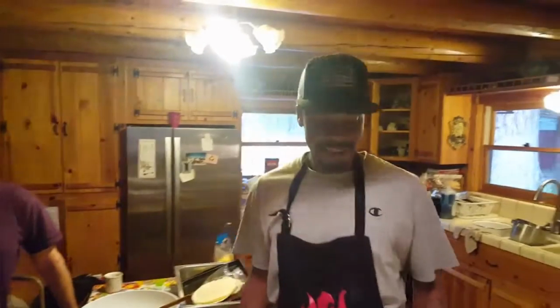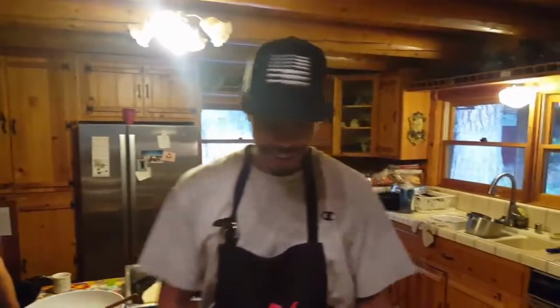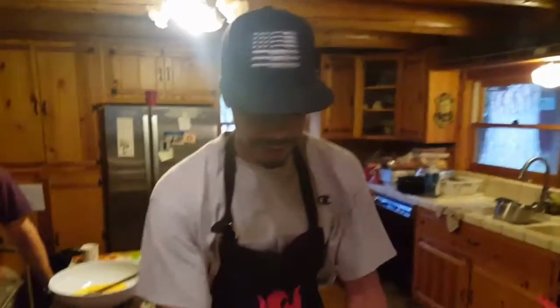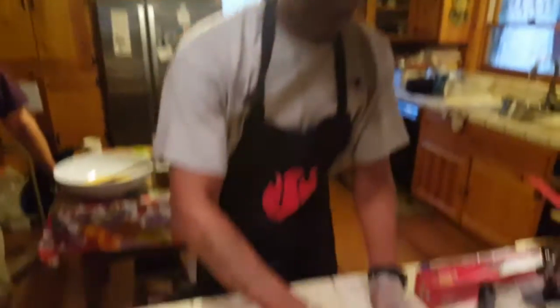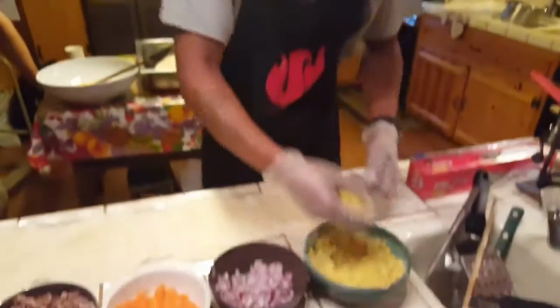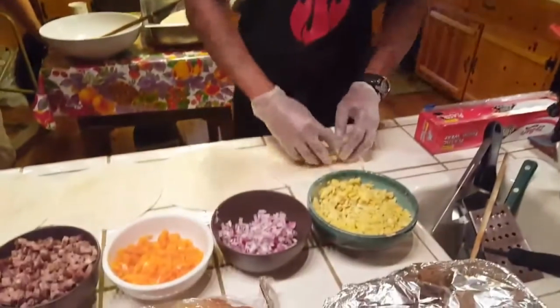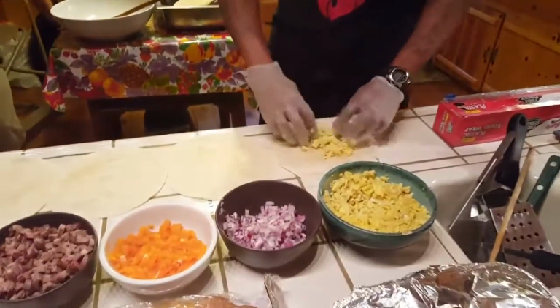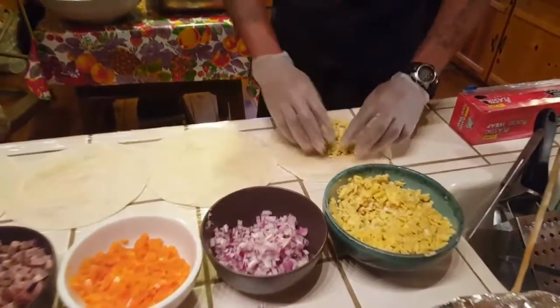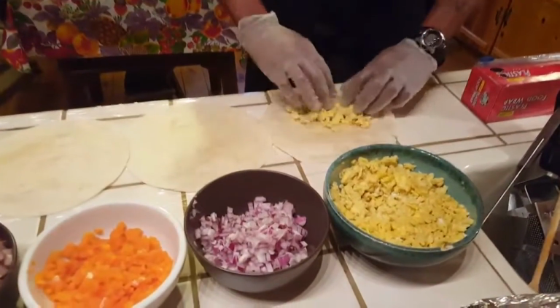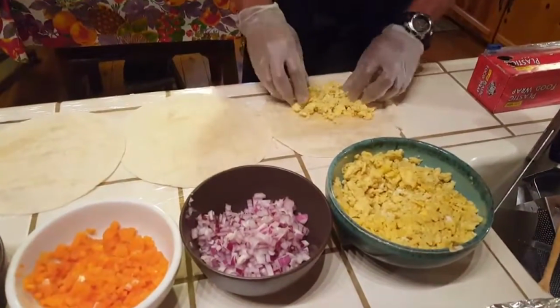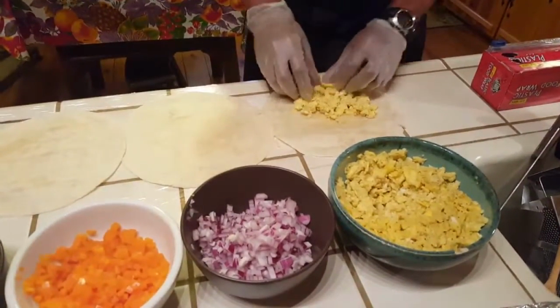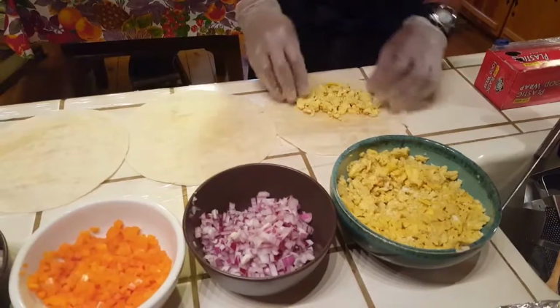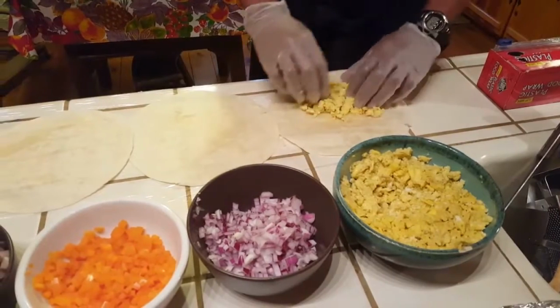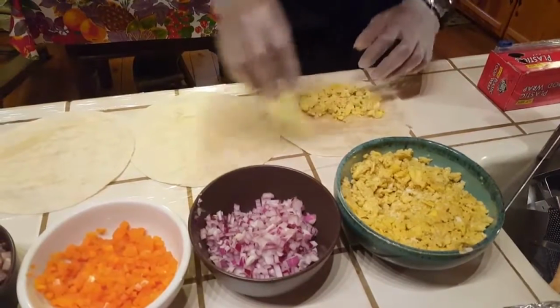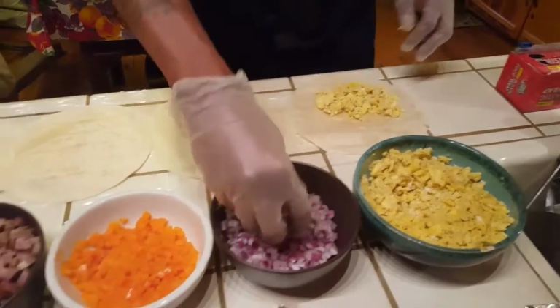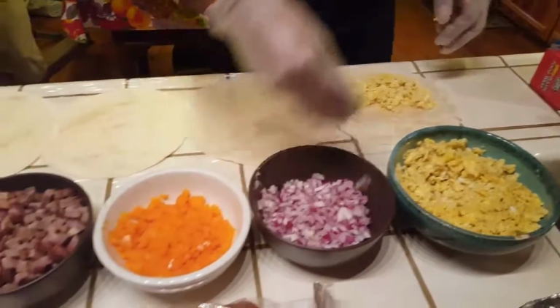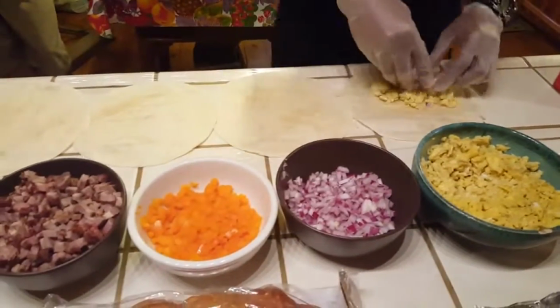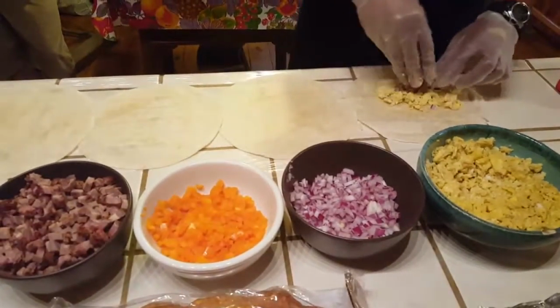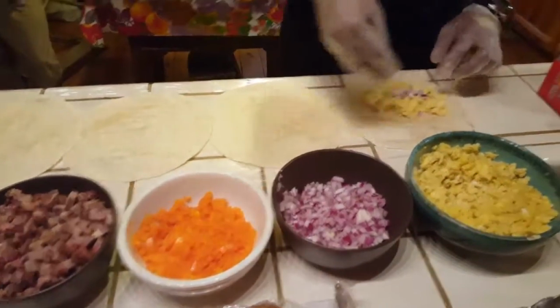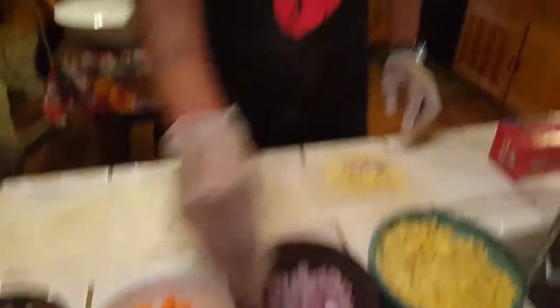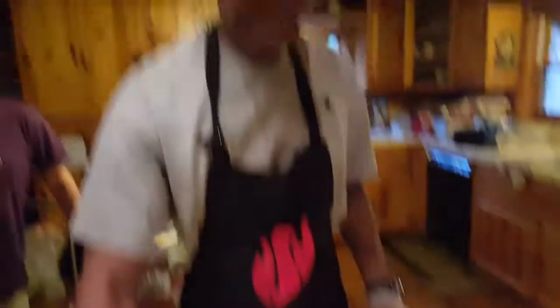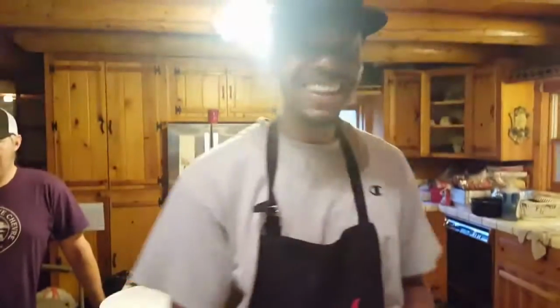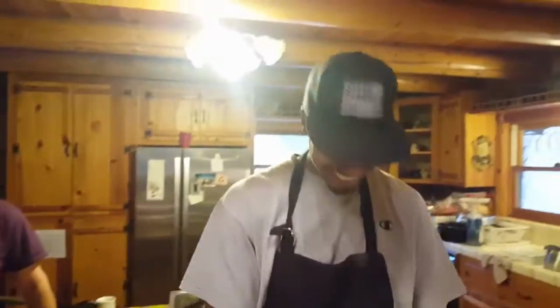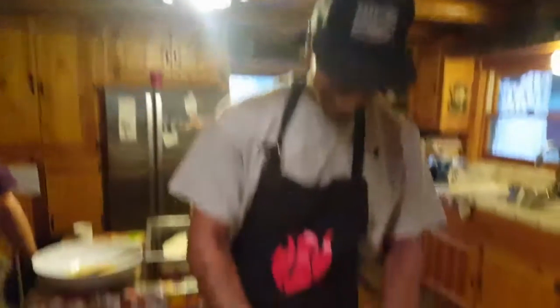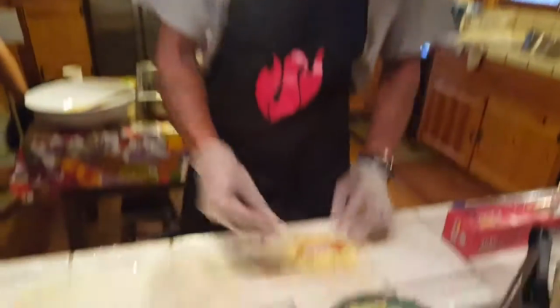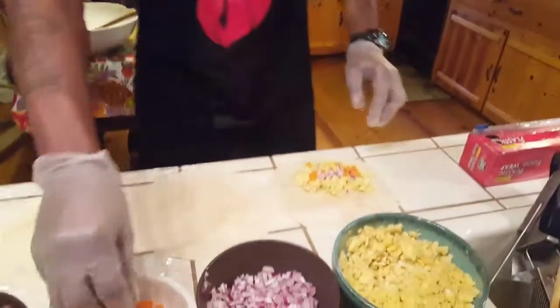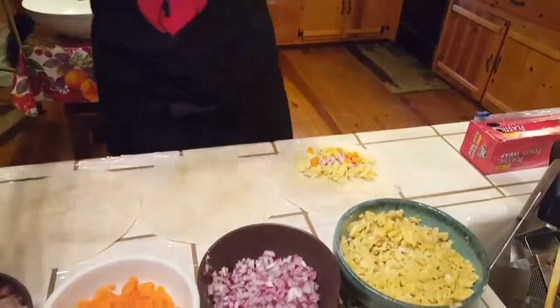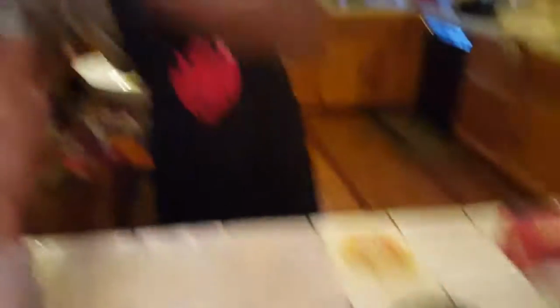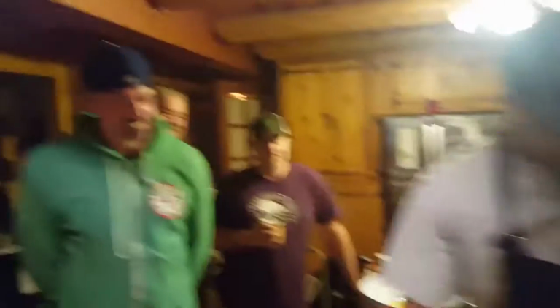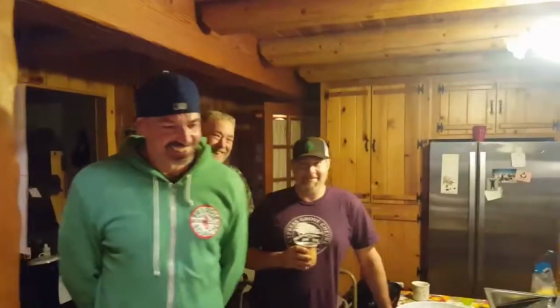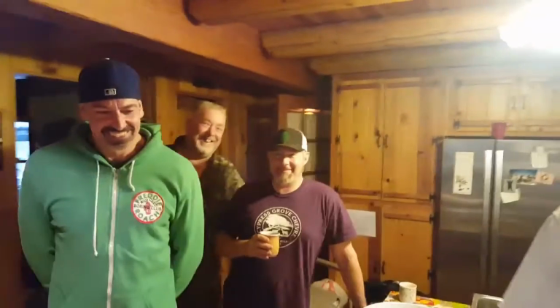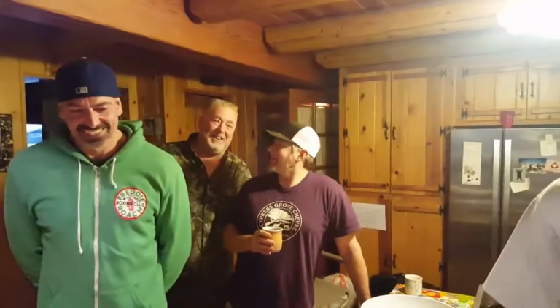All right, so first things first I would just sprinkle a little egg. I'm part Mexican, don't you guys worry about it, okay. We got my boy Kurt back there.